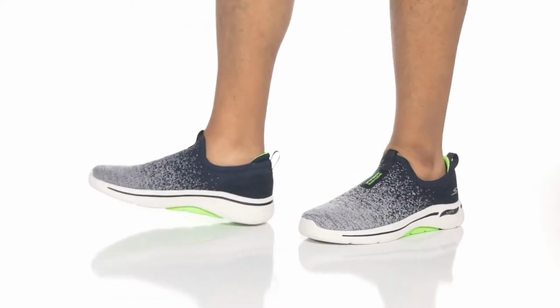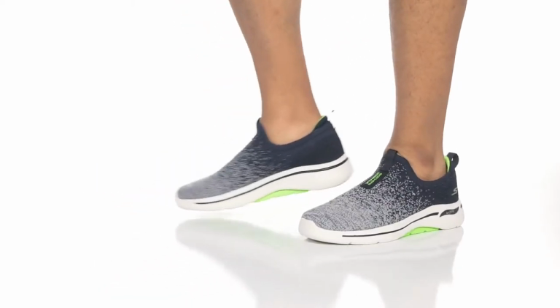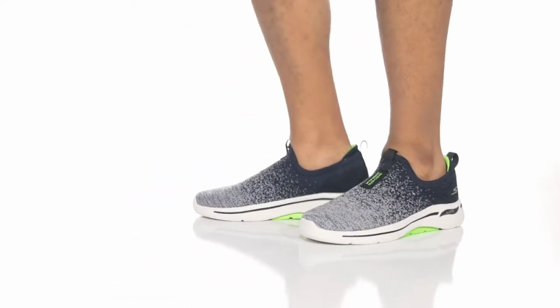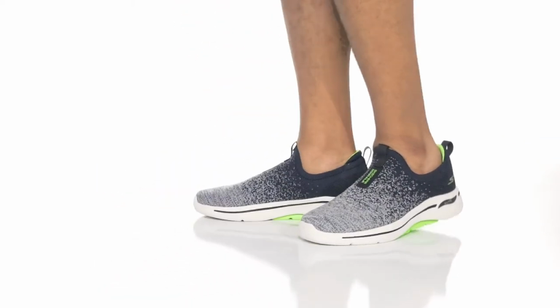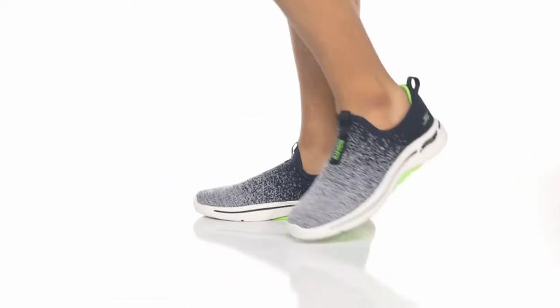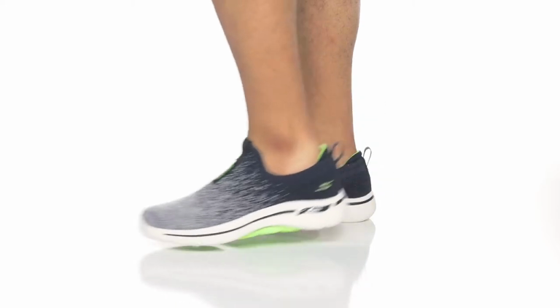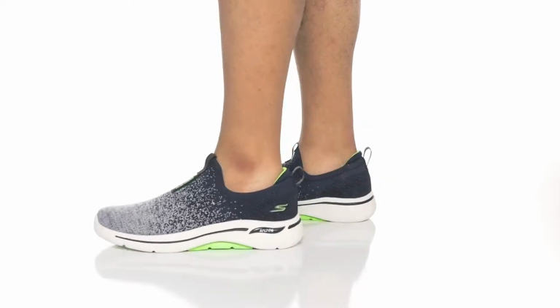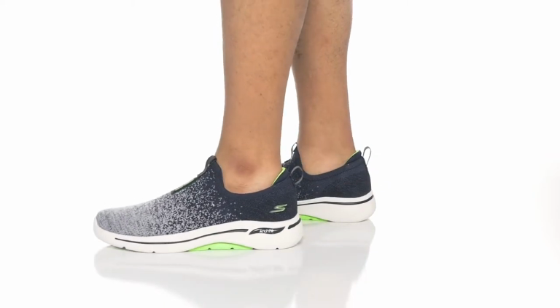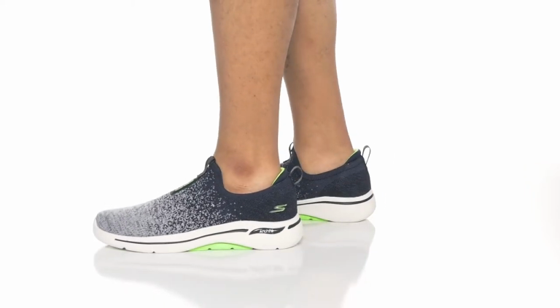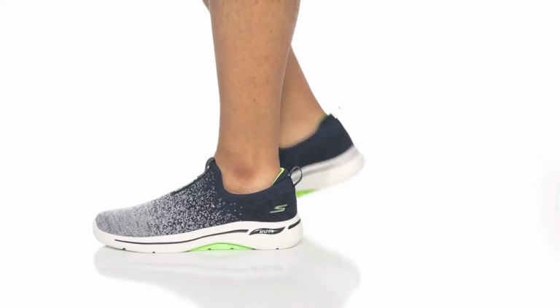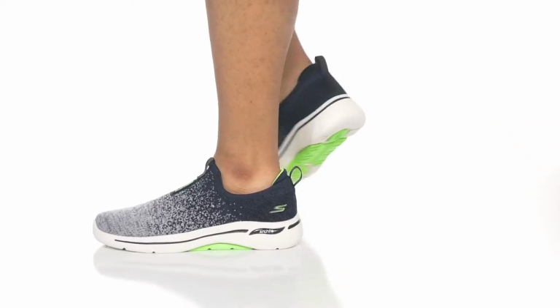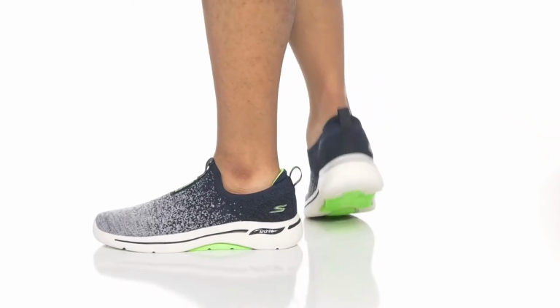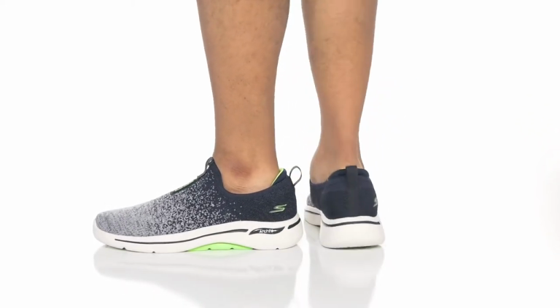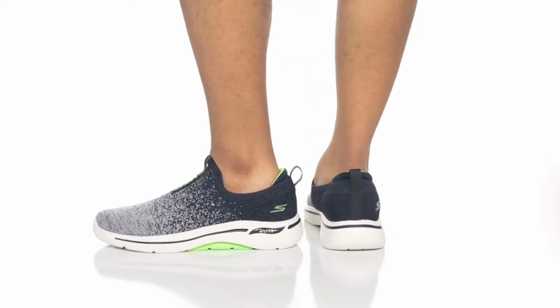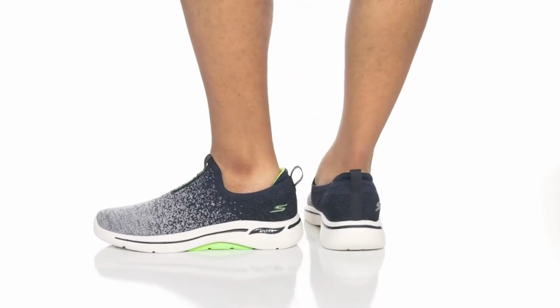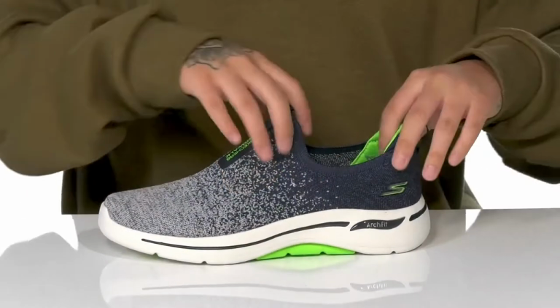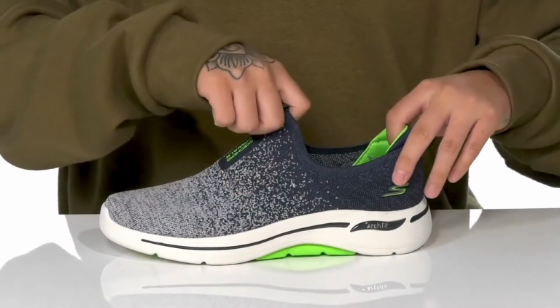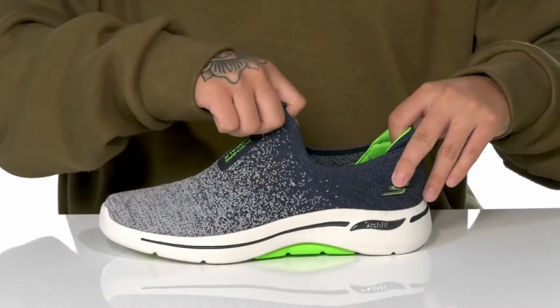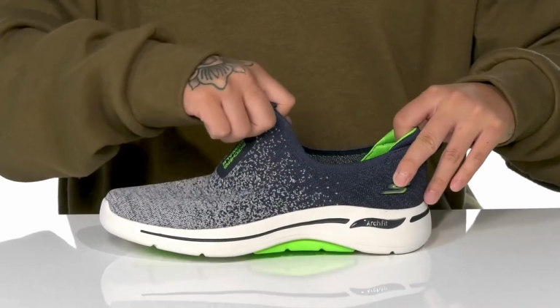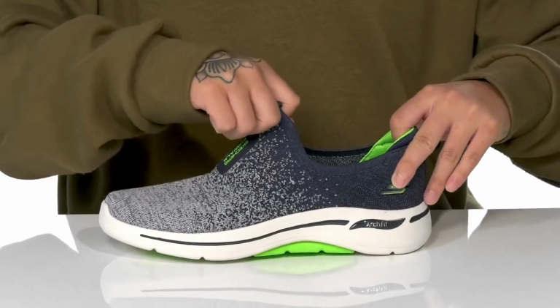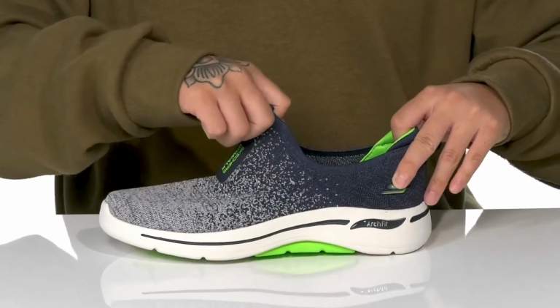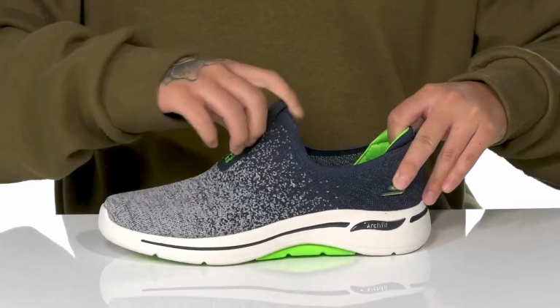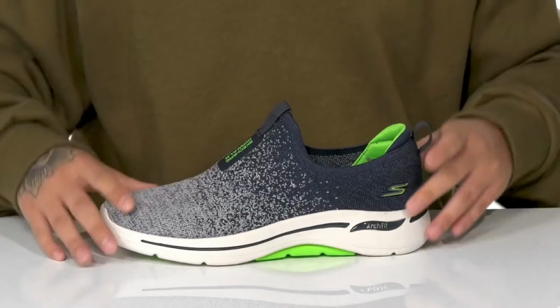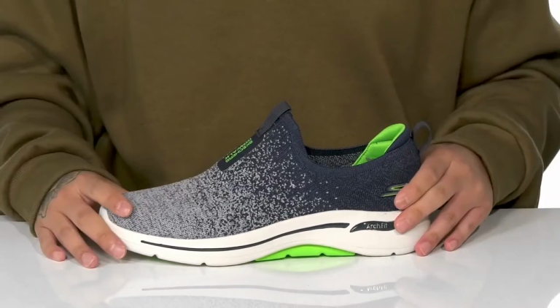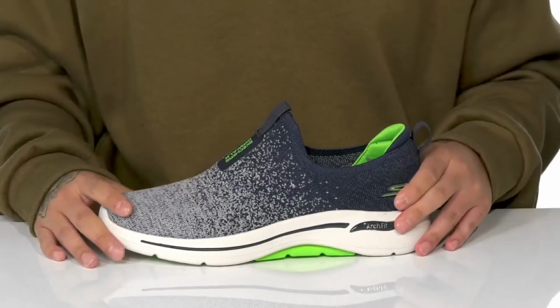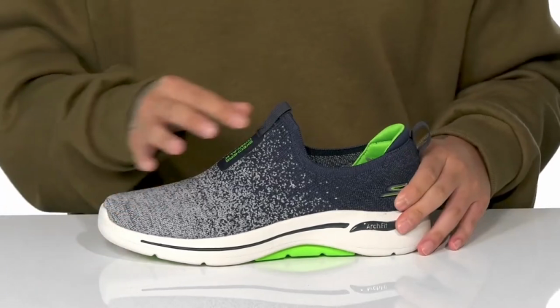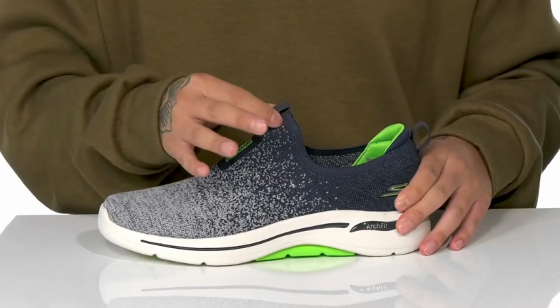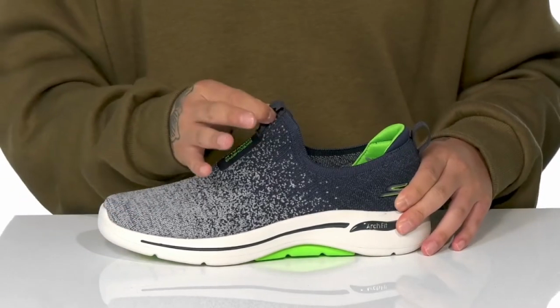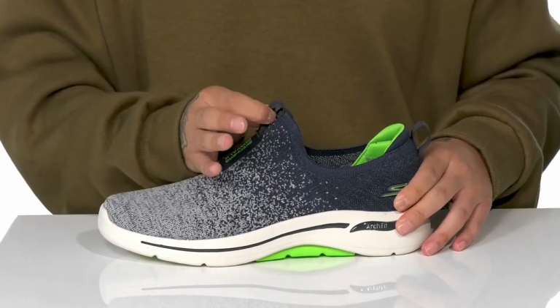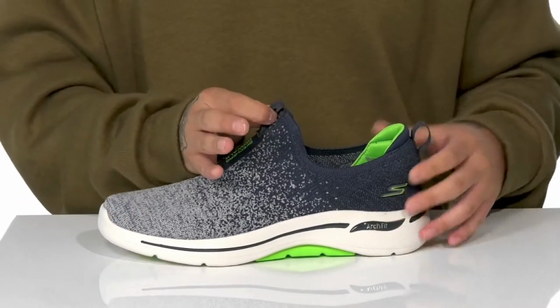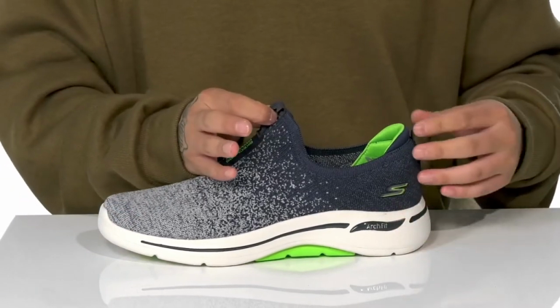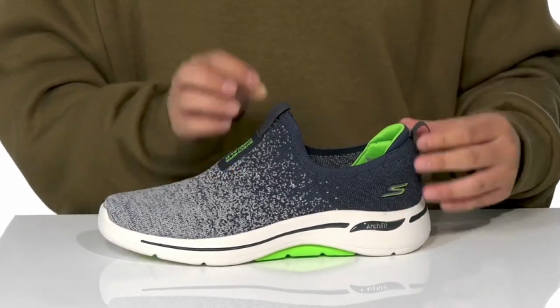This lightweight and comfortable shoe from Skechers features a breathable fabric upper. The tongue and collar is a single piece that stretches for a sock-like fit around the foot. A hold tab is located at the tongue and heel.